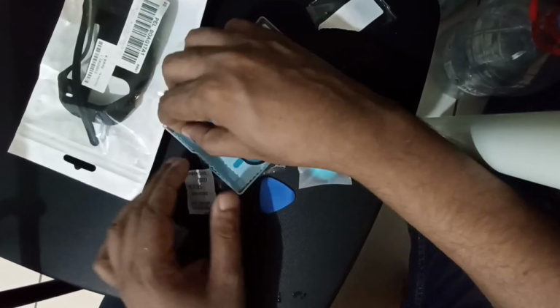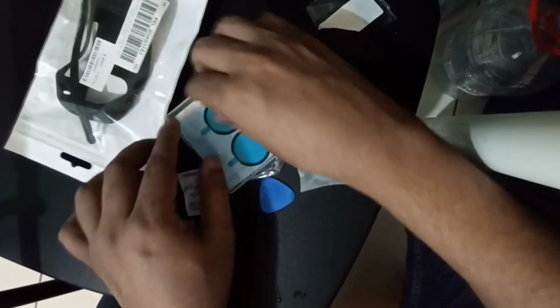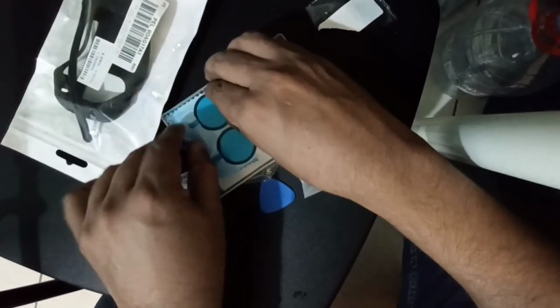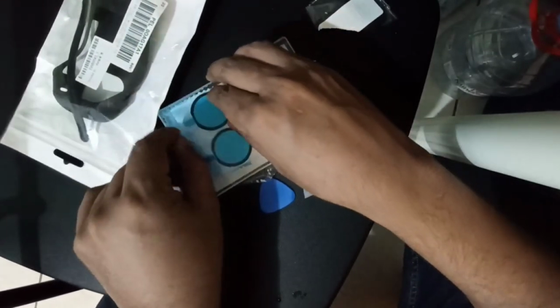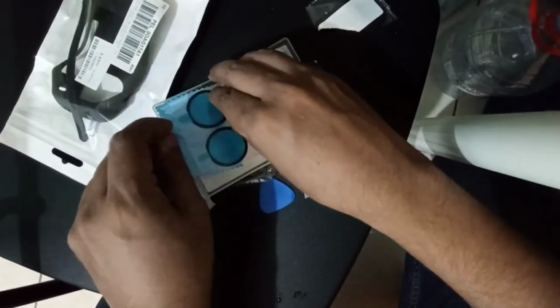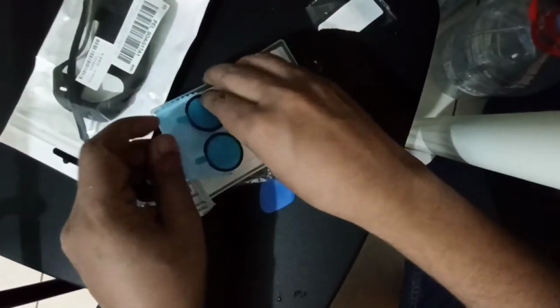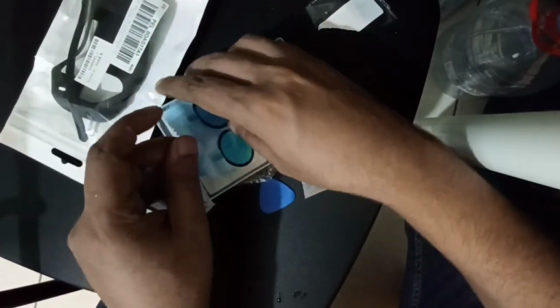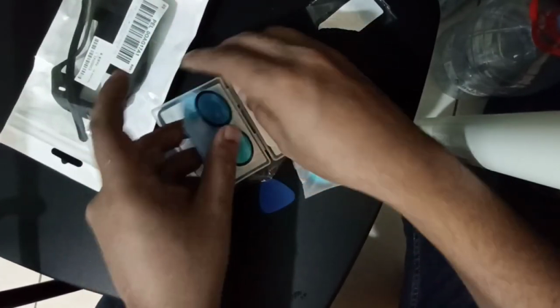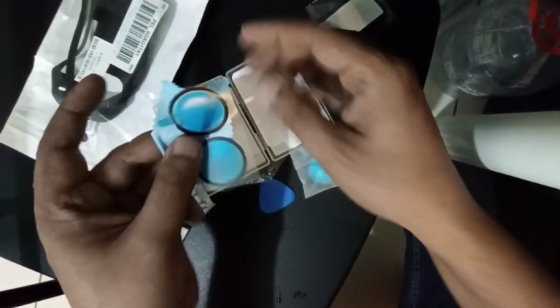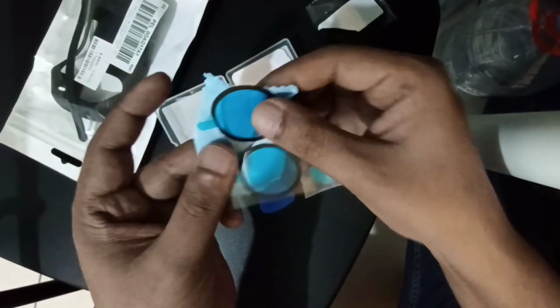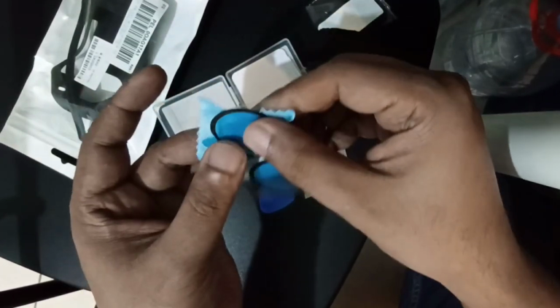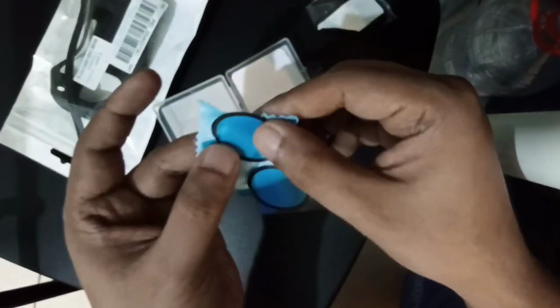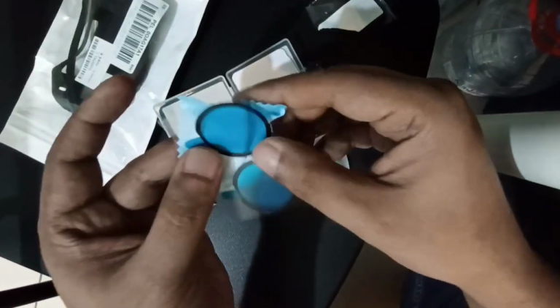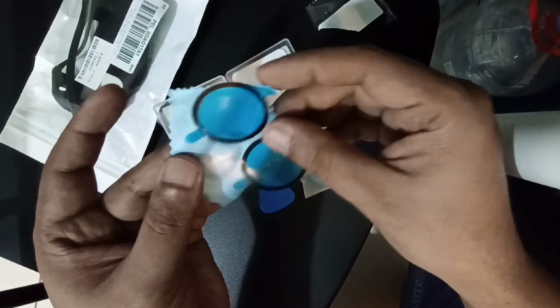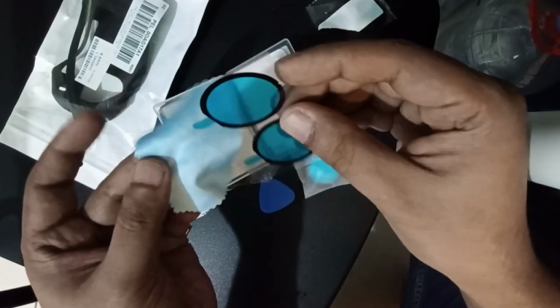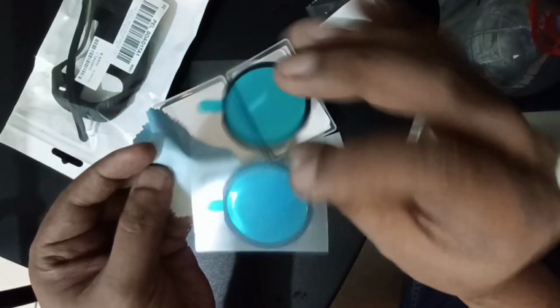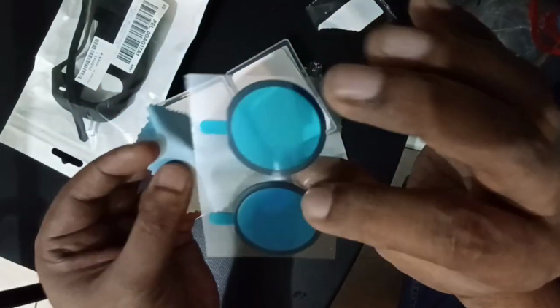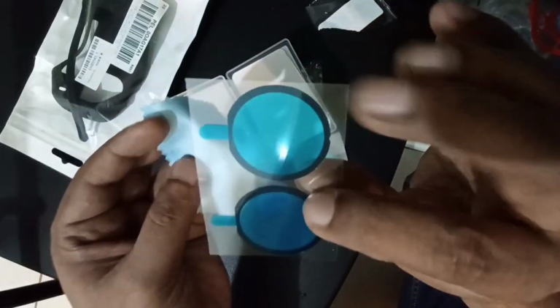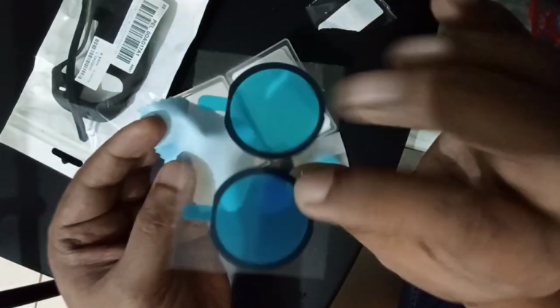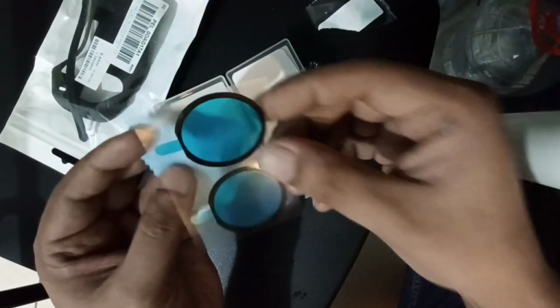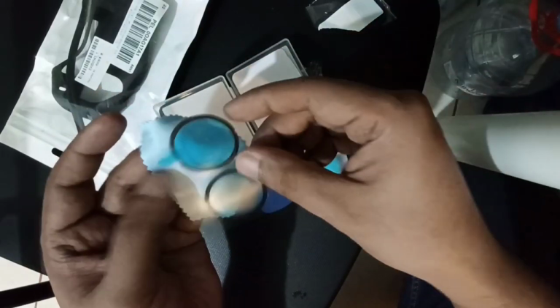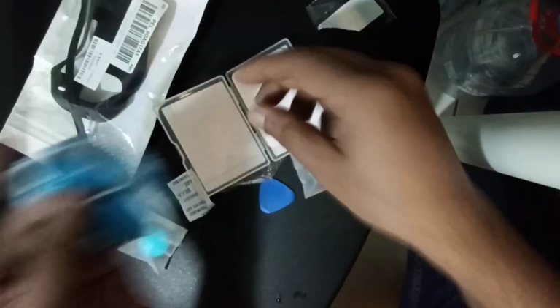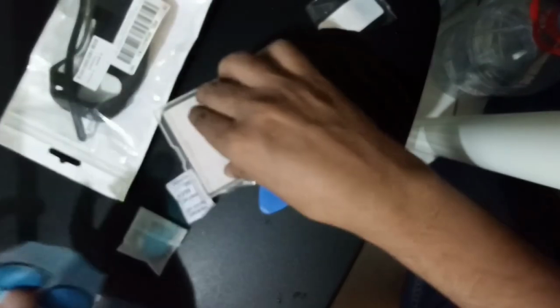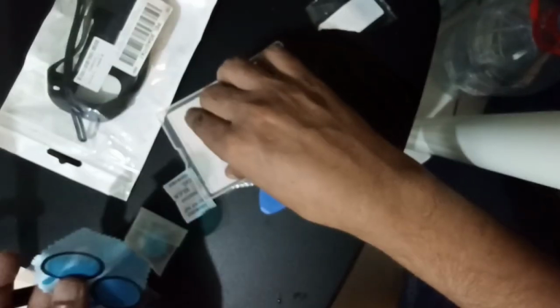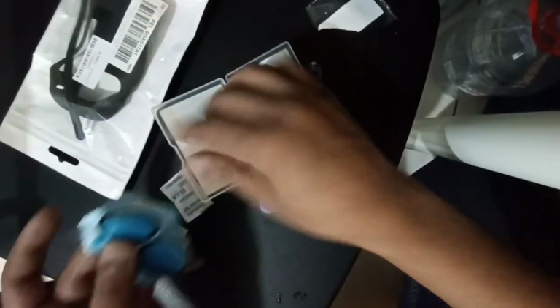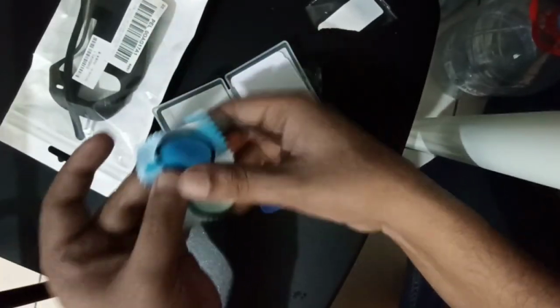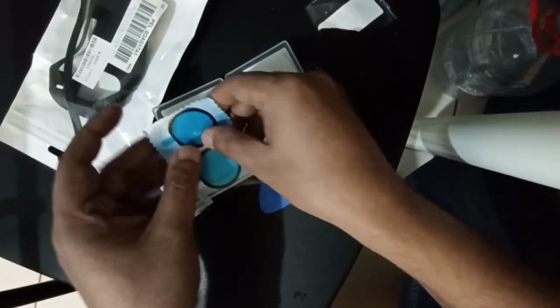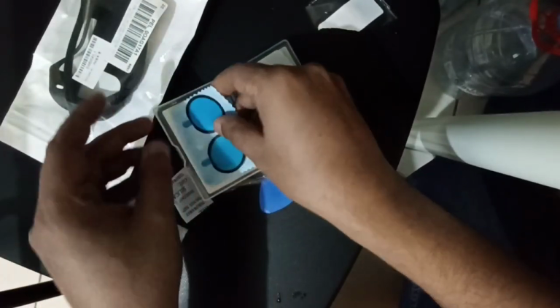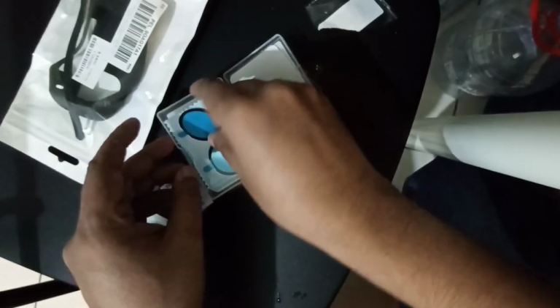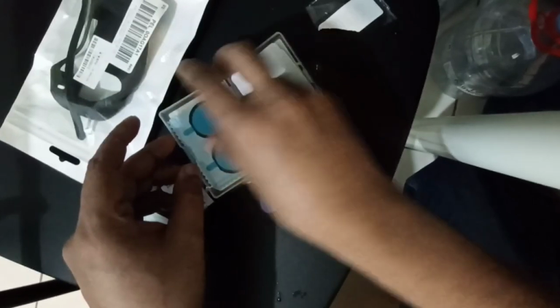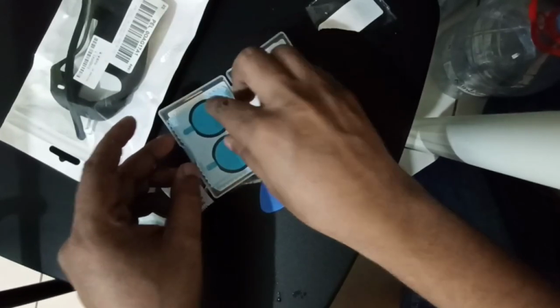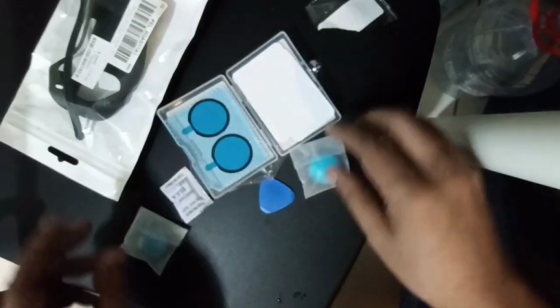They have extra sticker glue in case you want to remove. That is the extra sticker. You can use a gate and cloth.